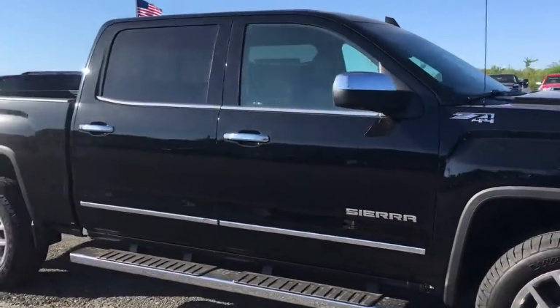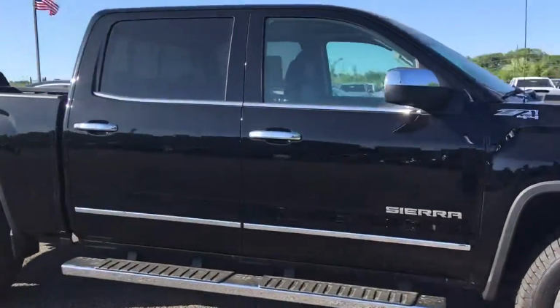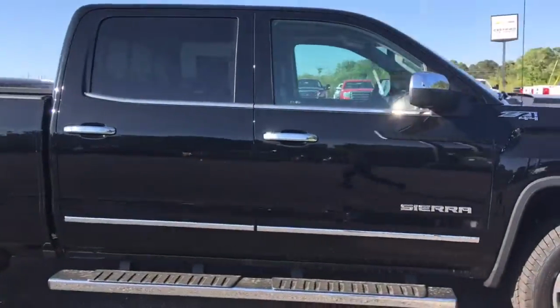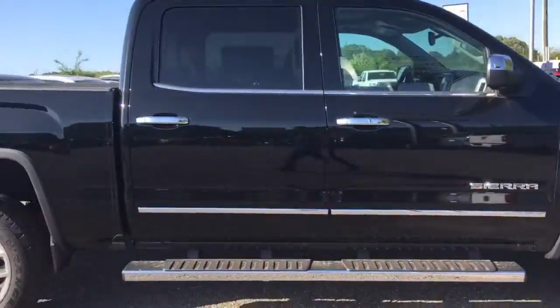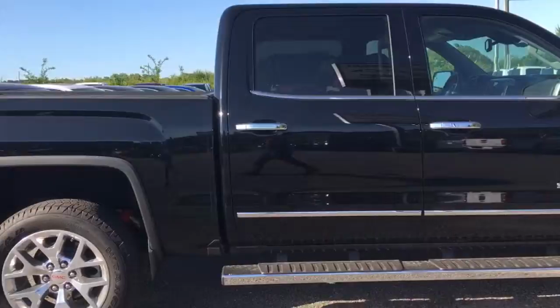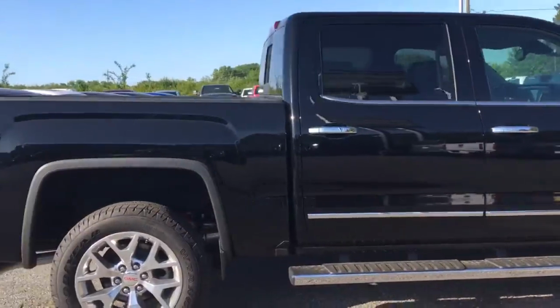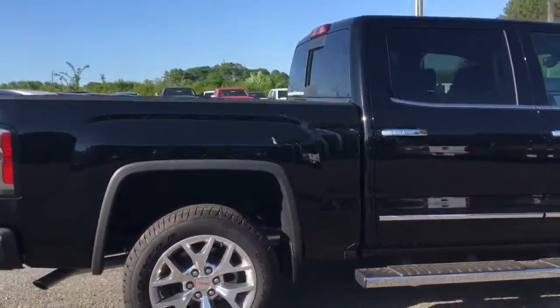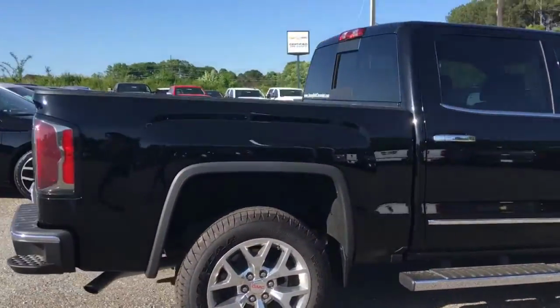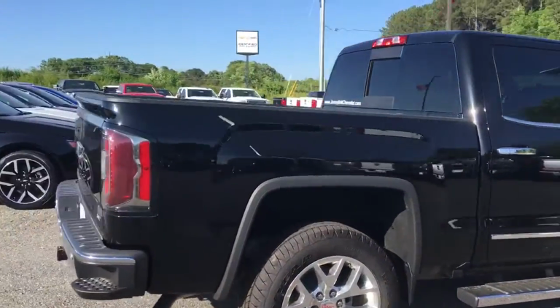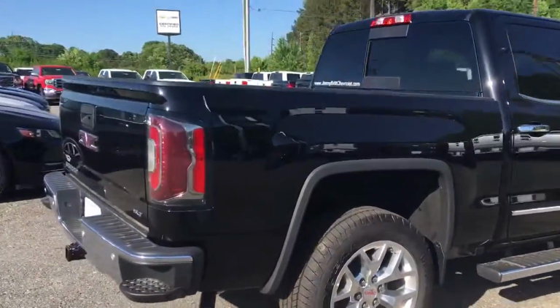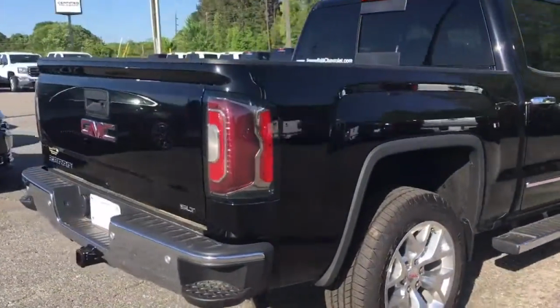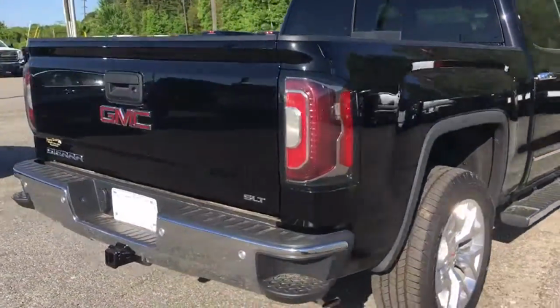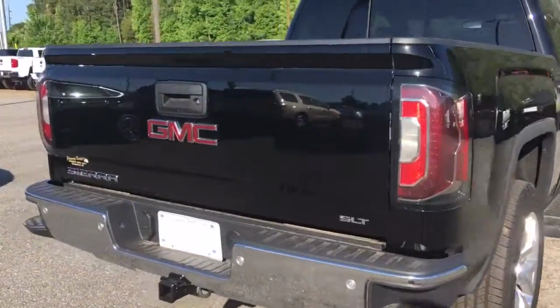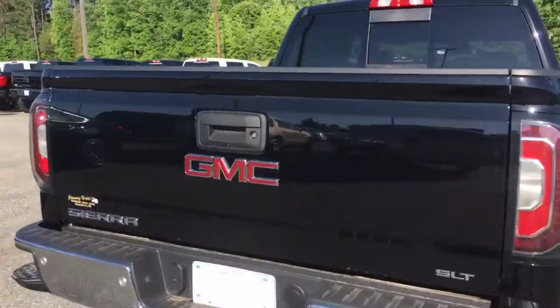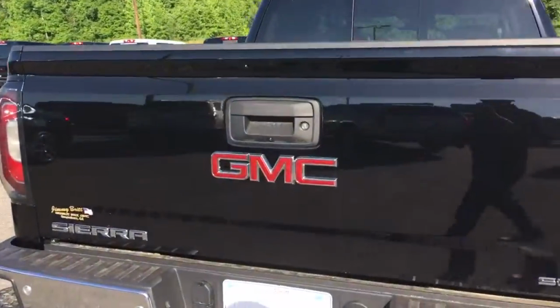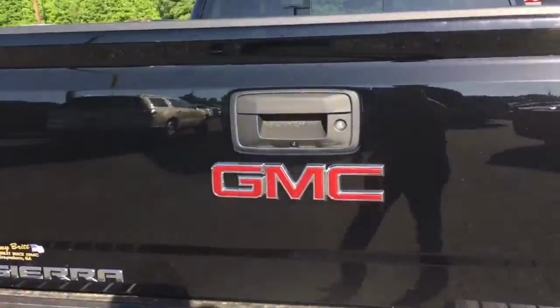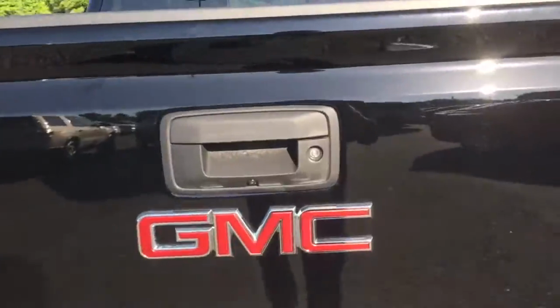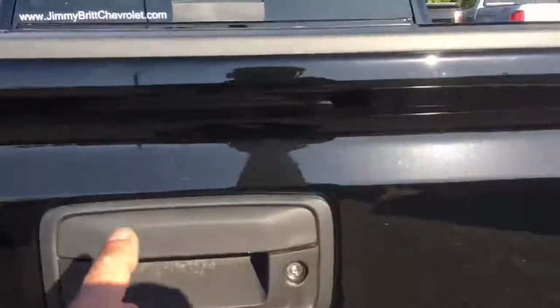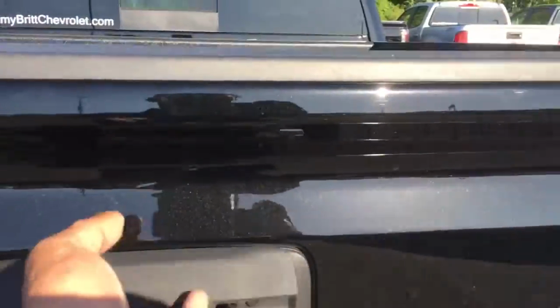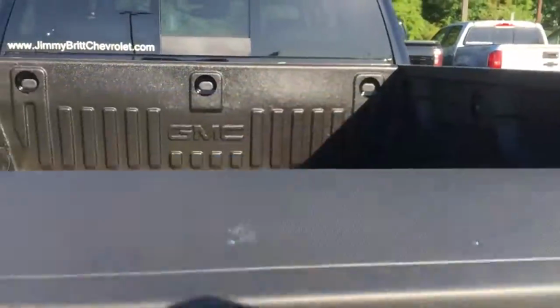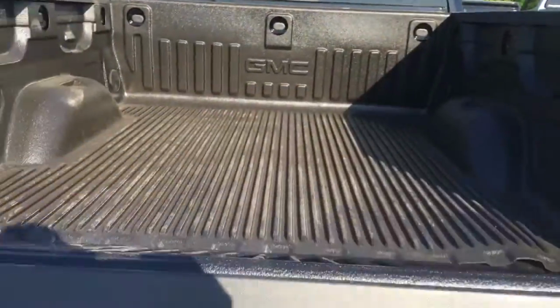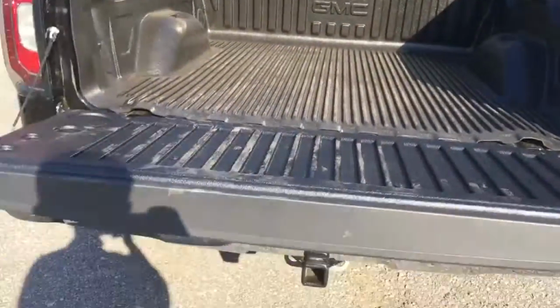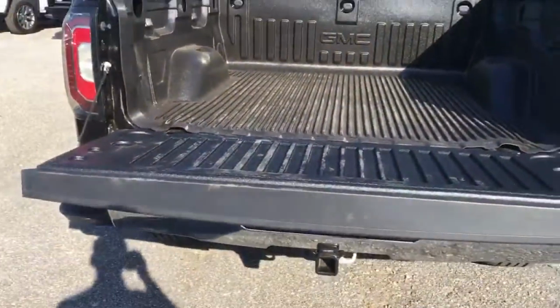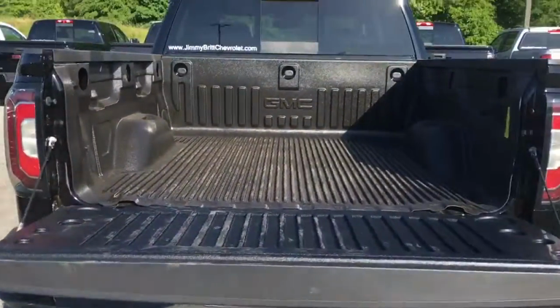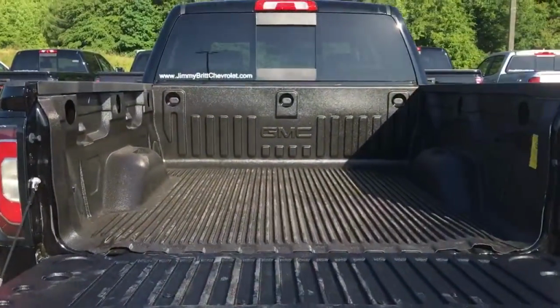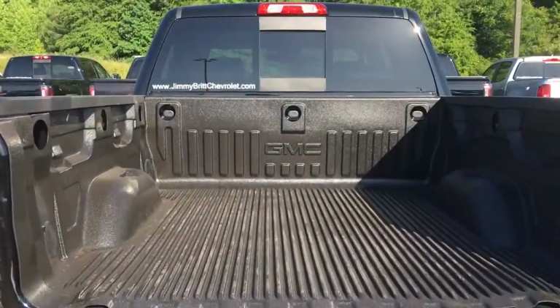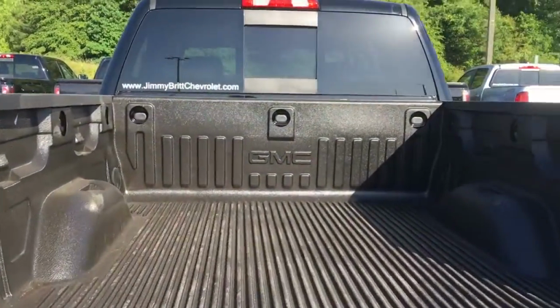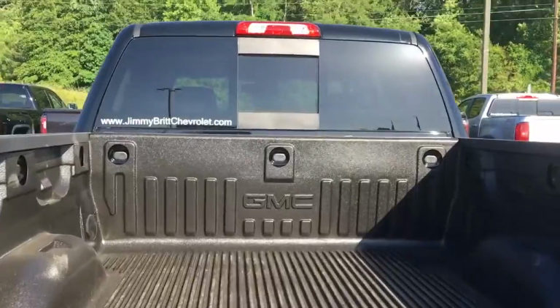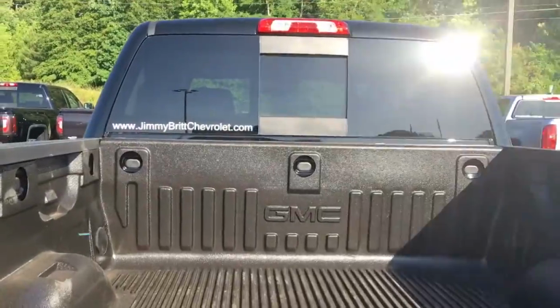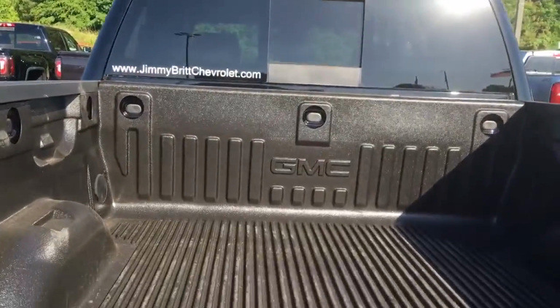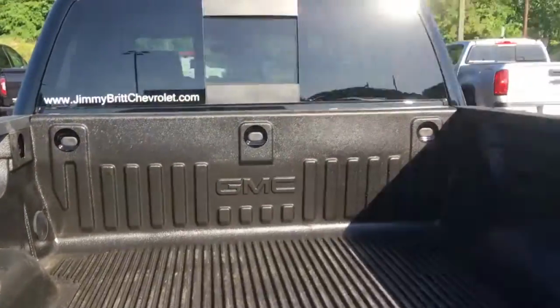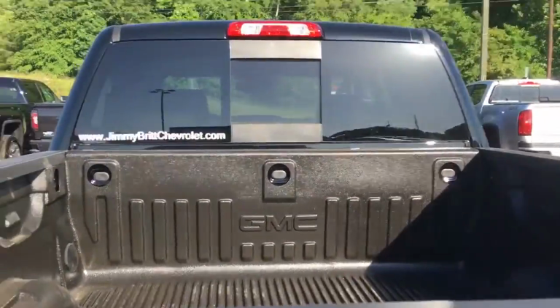It is going to be a crew cab. So you got your backup camera. Check this out — this is an easy lift tailgate, it drops nice and slow so it won't slam down. Got your rear sliding window and drop-in bed liner.